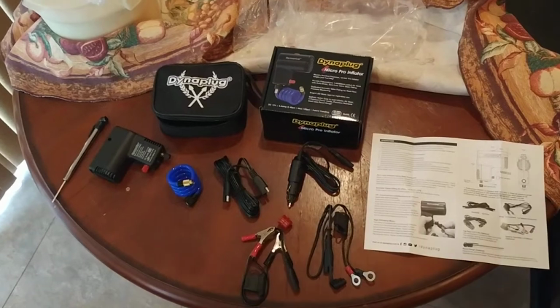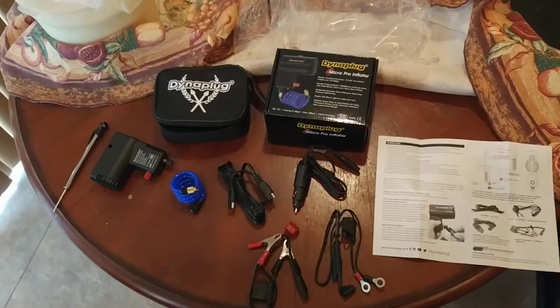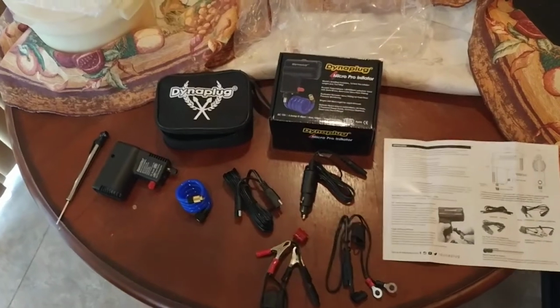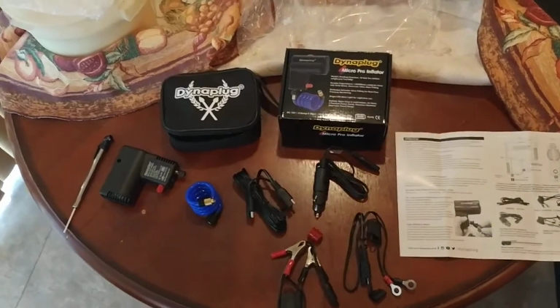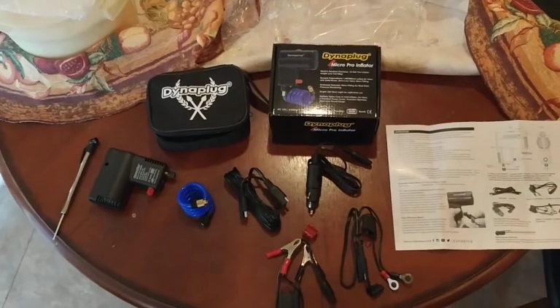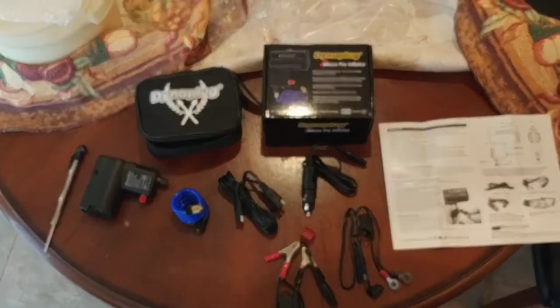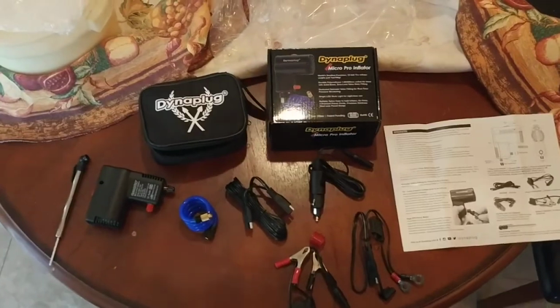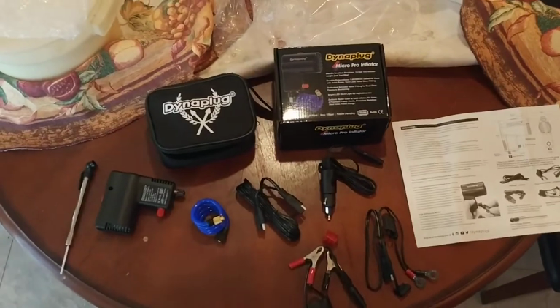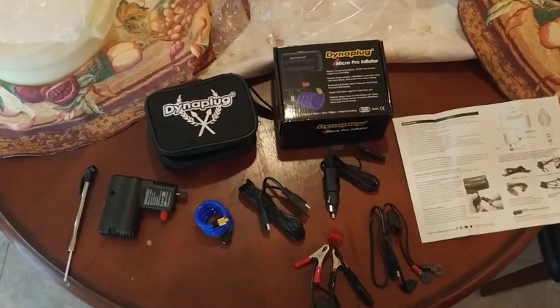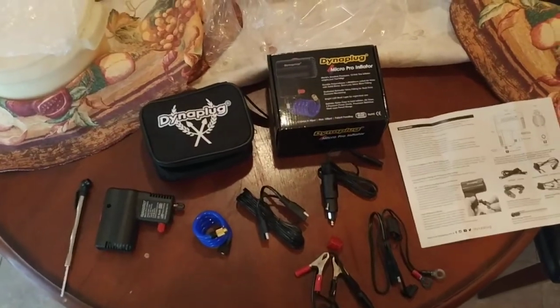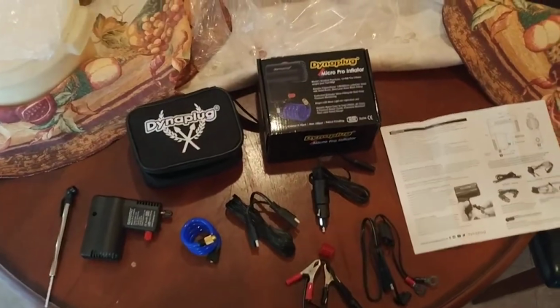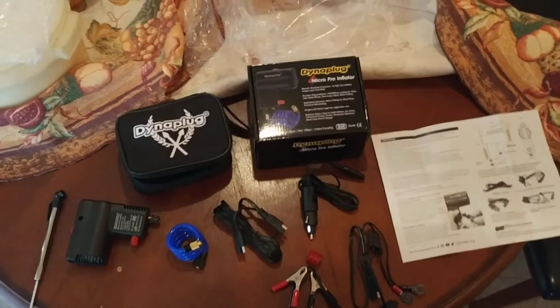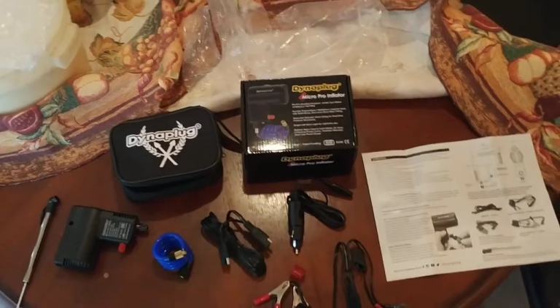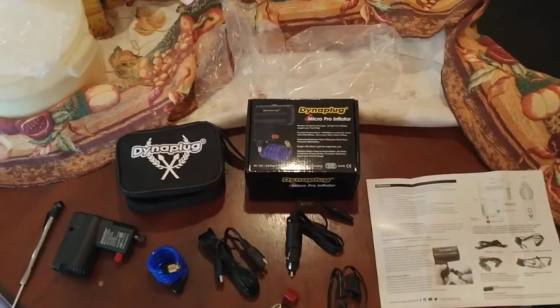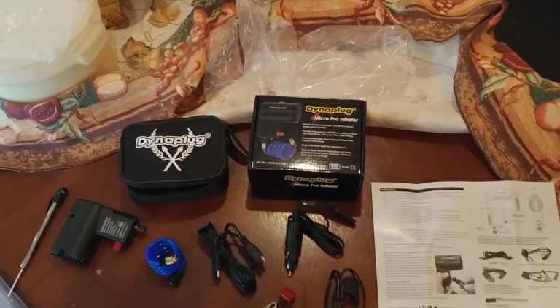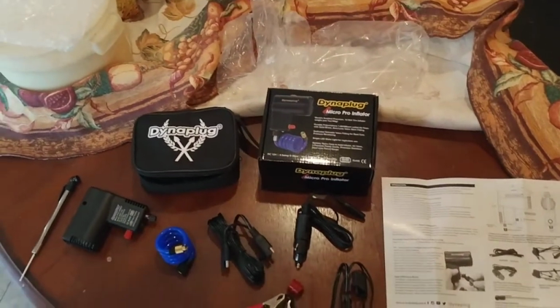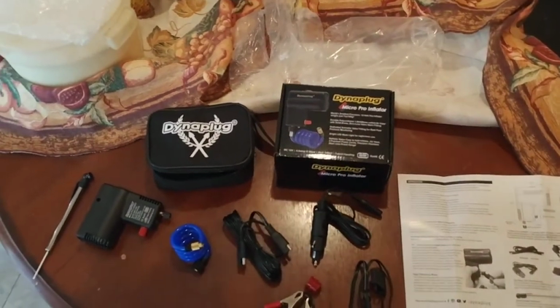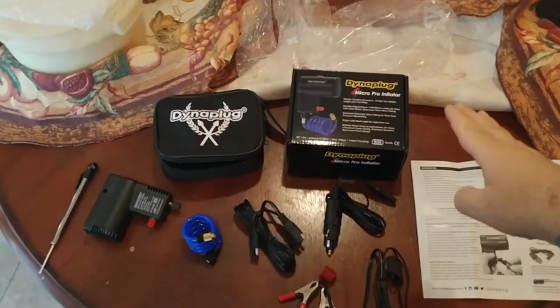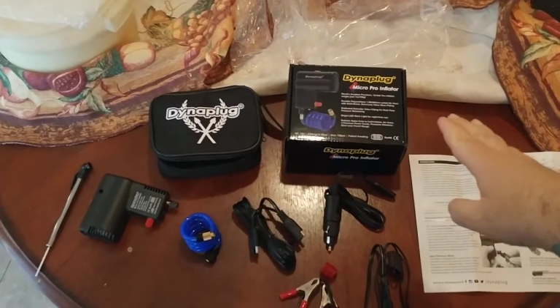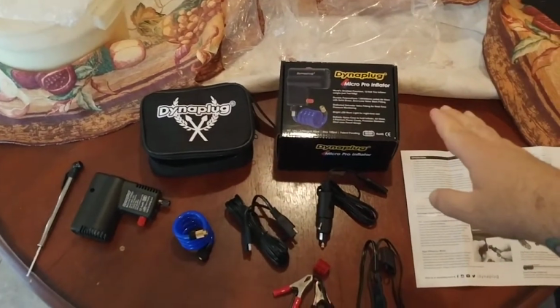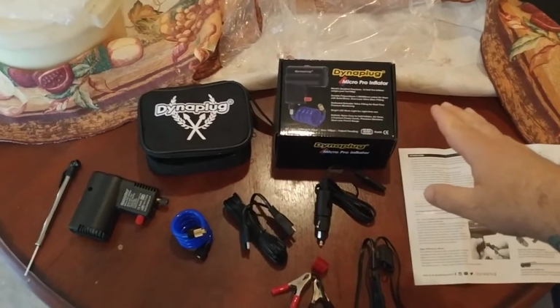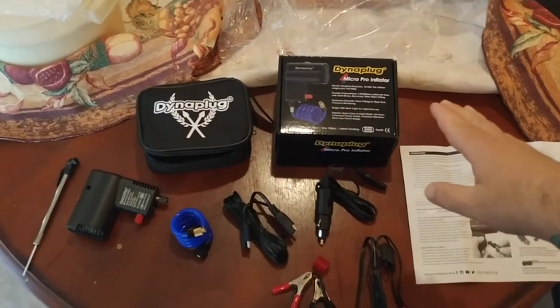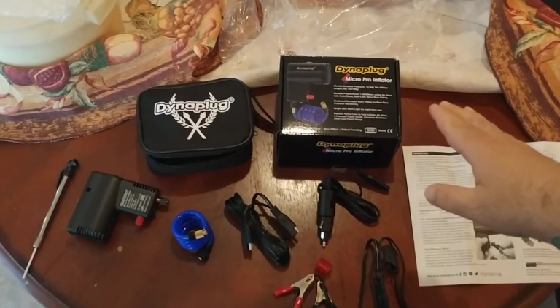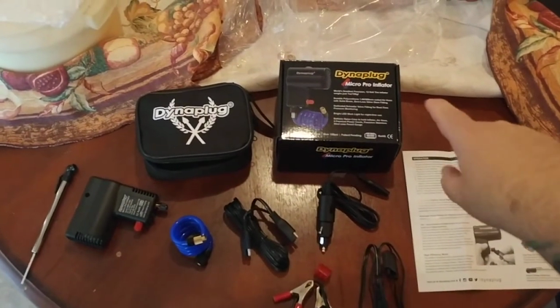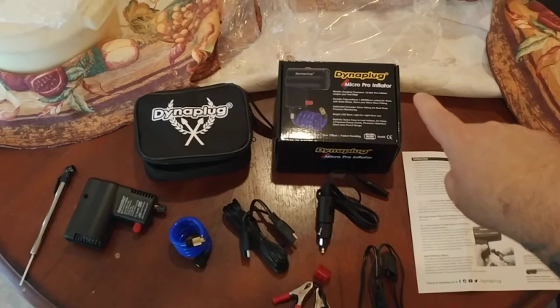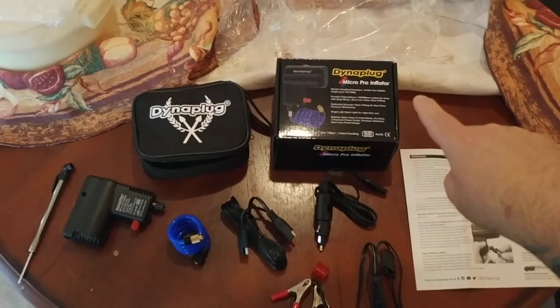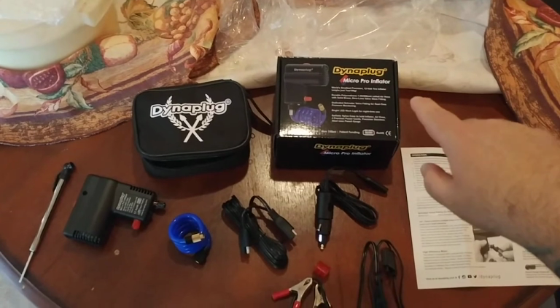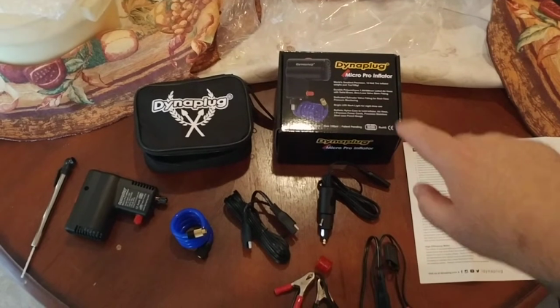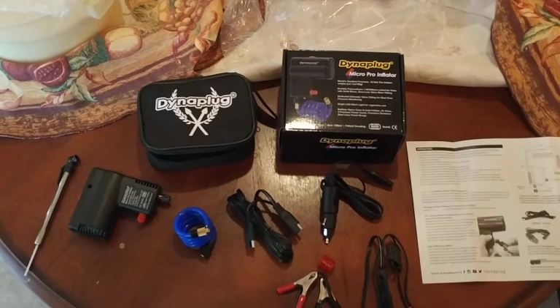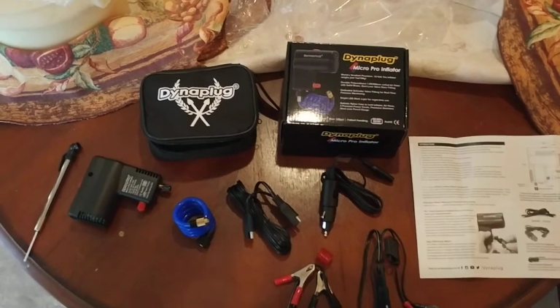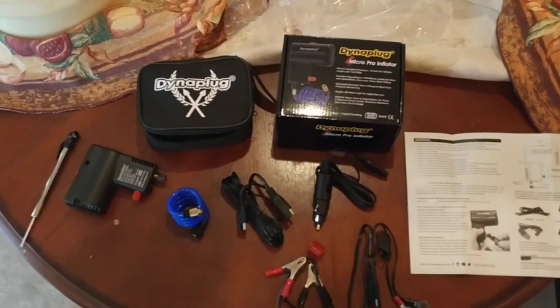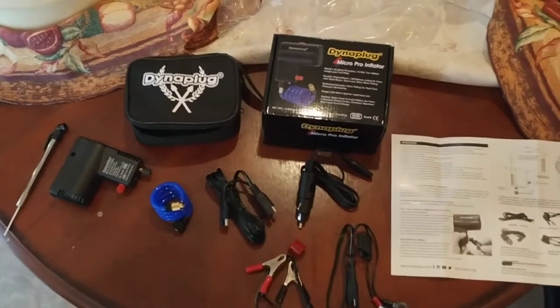What is up YouTube people? Kudumaloo here coming at you with another exciting video. In this one, I am talking about the best bang for the buck motorcycle tire inflator. This one is by Dynaplug — the Micro Pro Inflator.